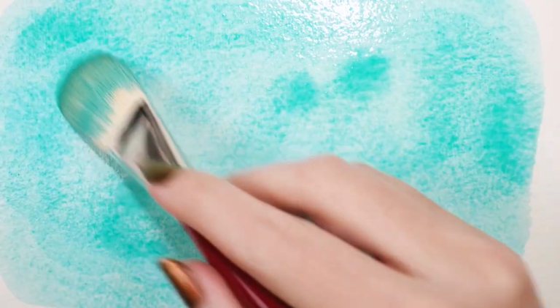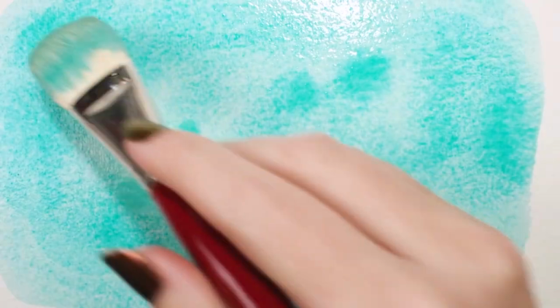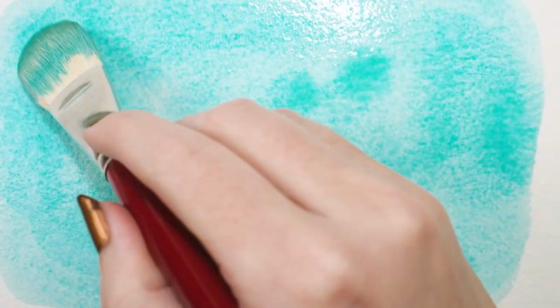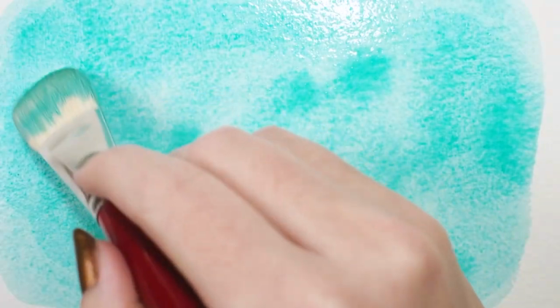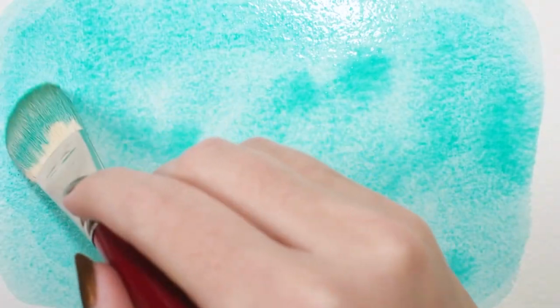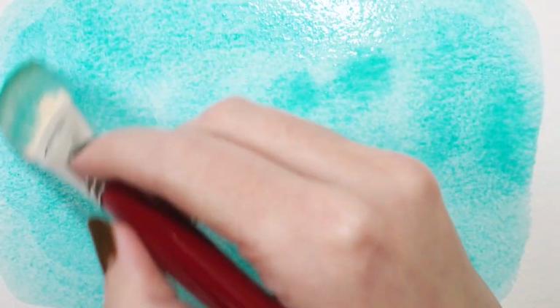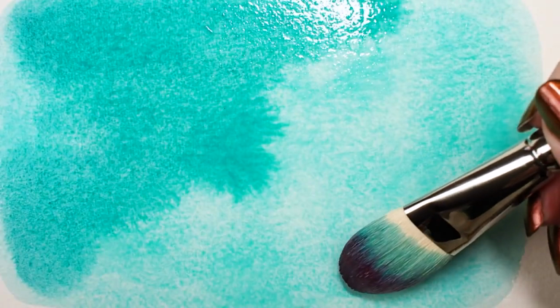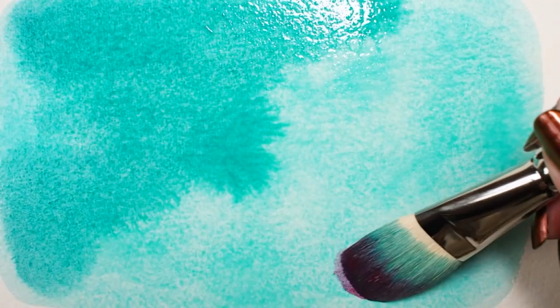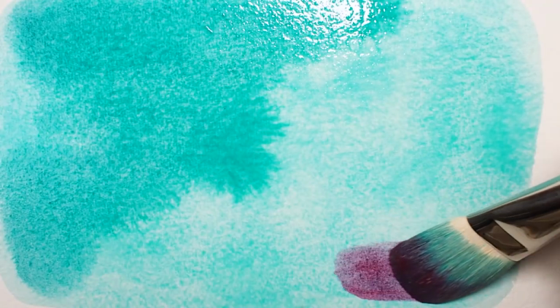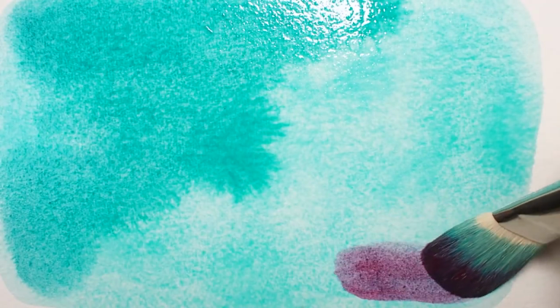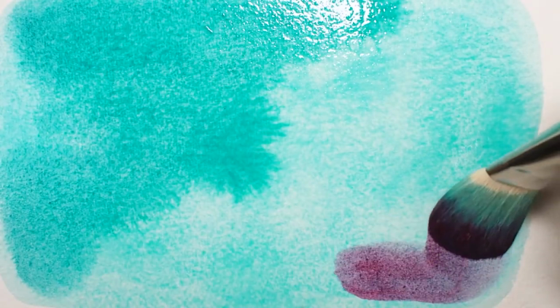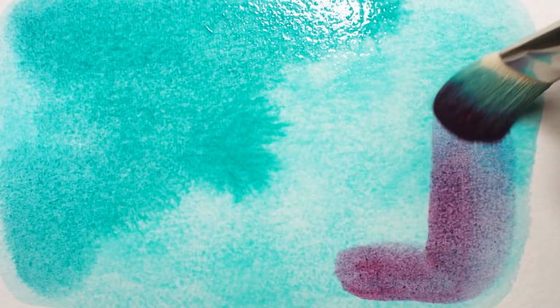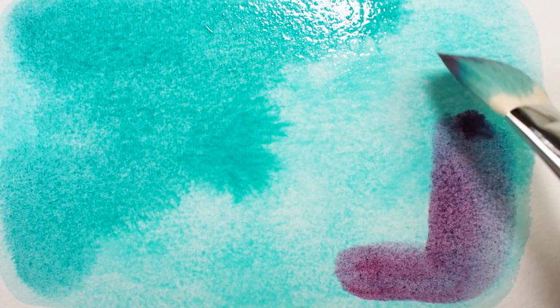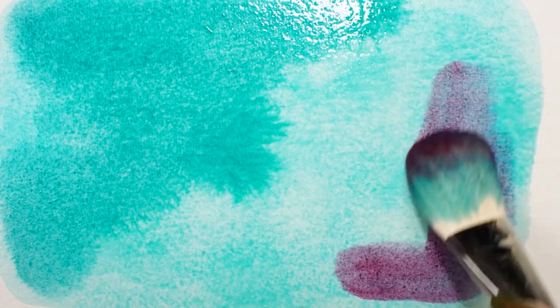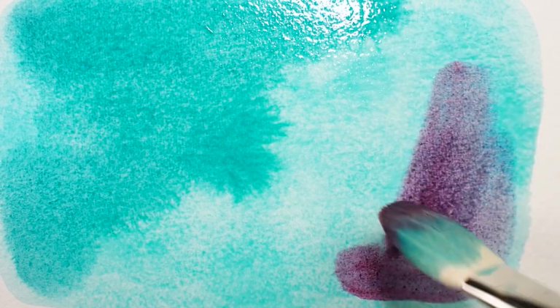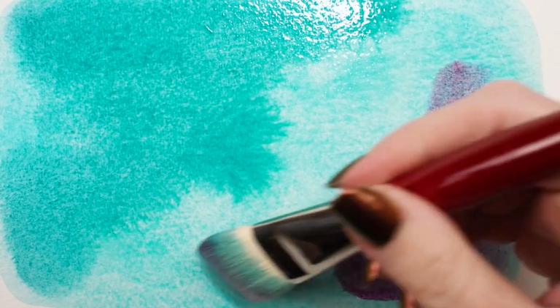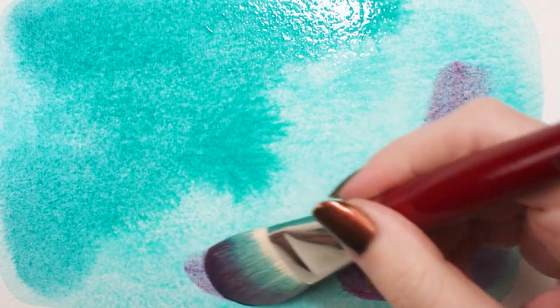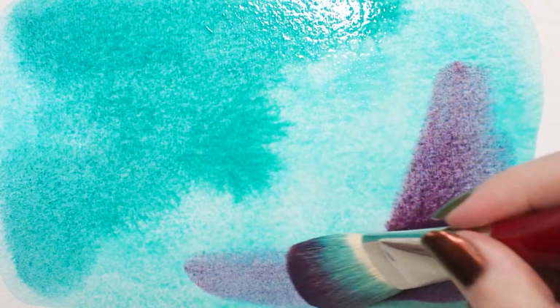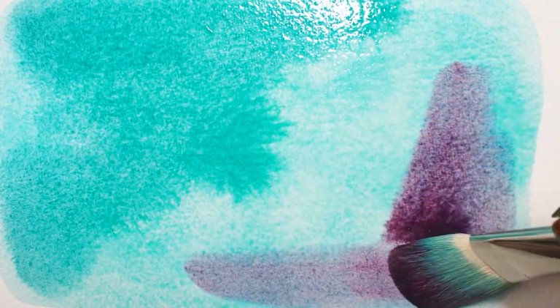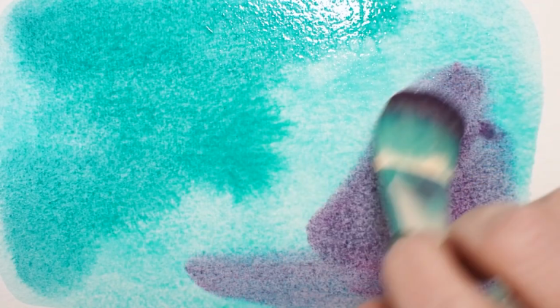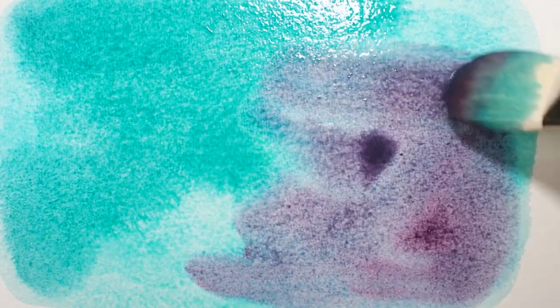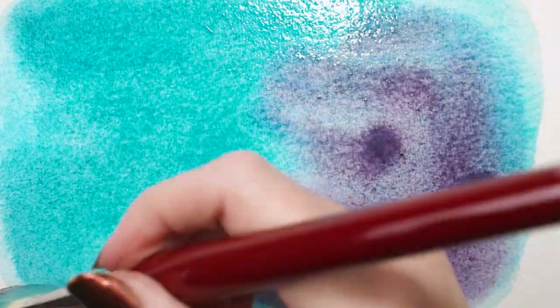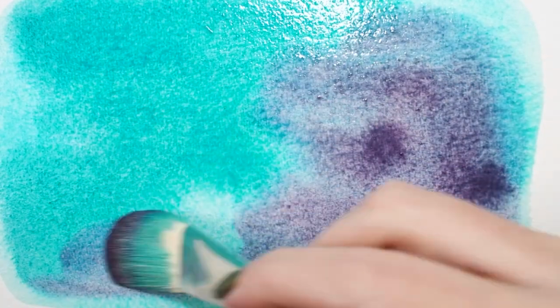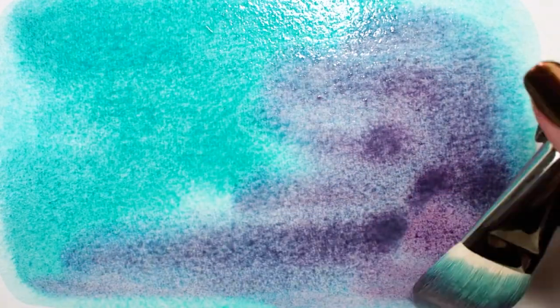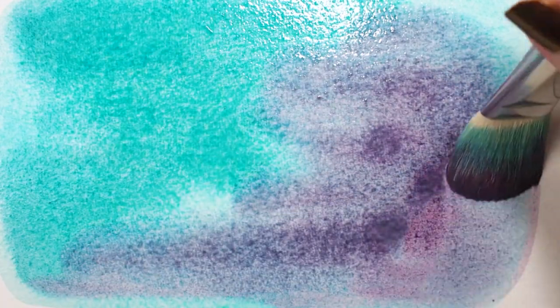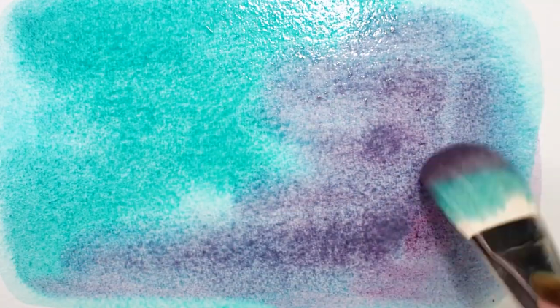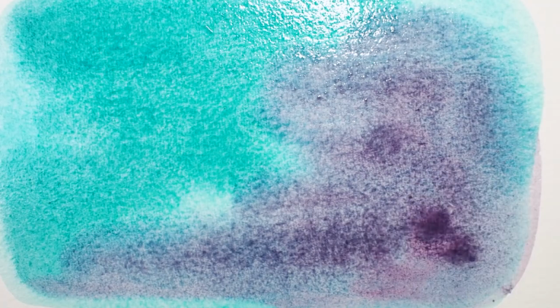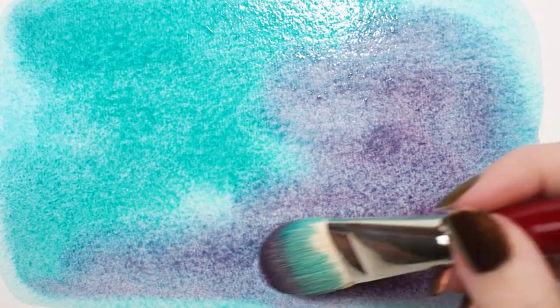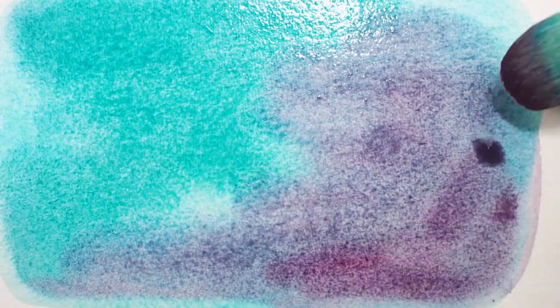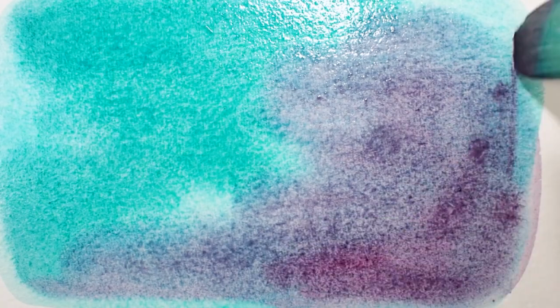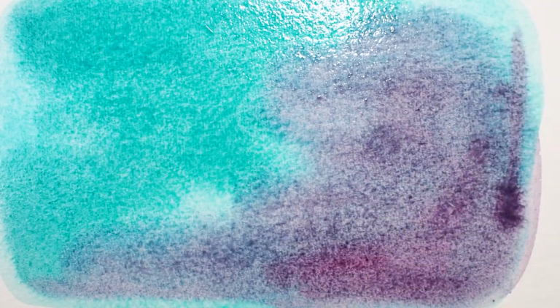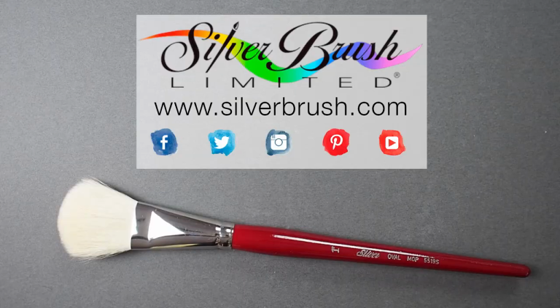I enjoy using my Alpine White Oval Wash with water media to get large blendy washes. When using this mop it's important to note that the hairs stay soft when wet and will leave very little texture behind in your strokes.